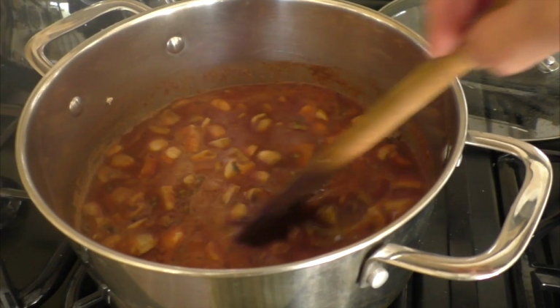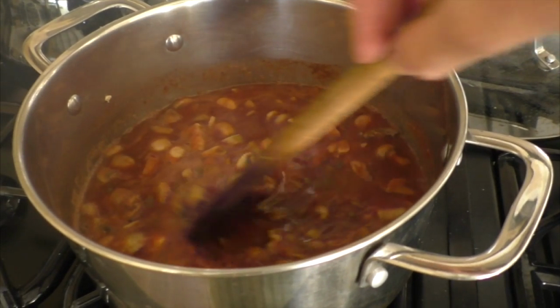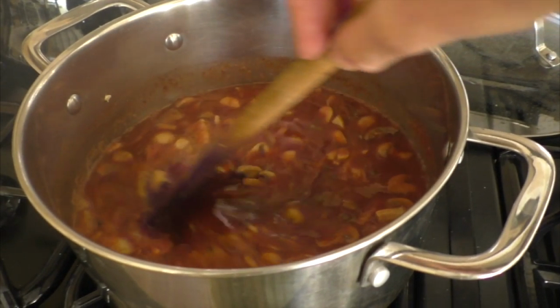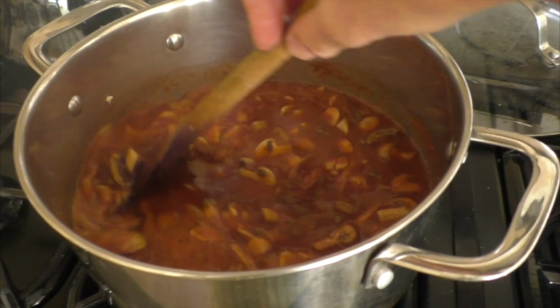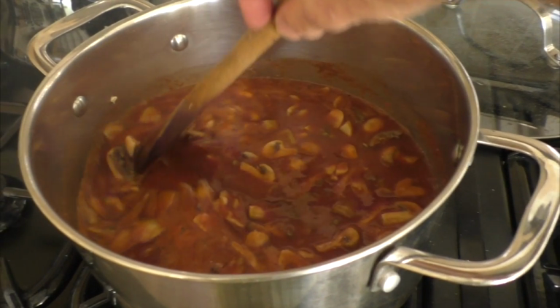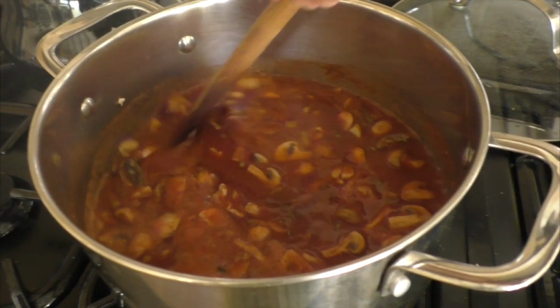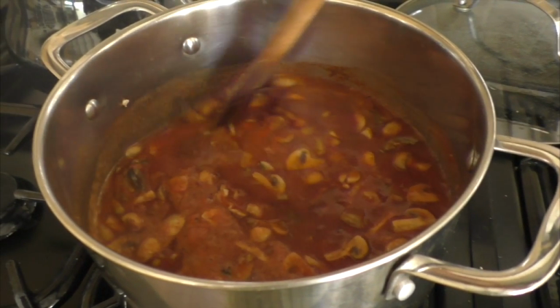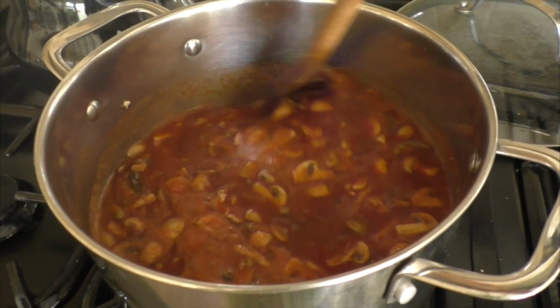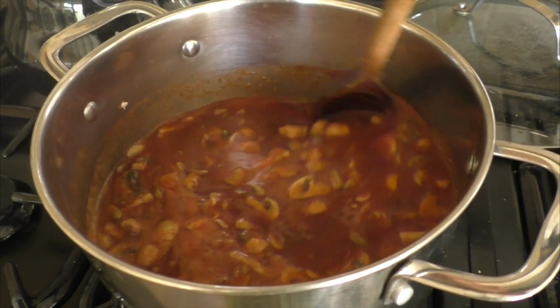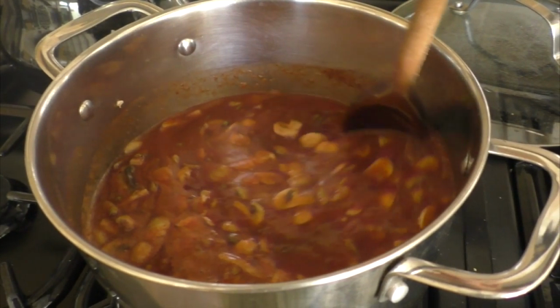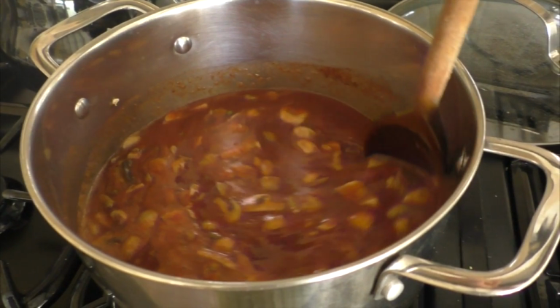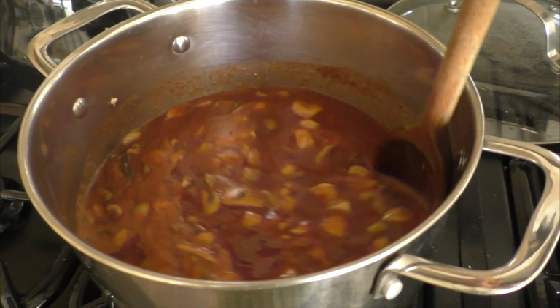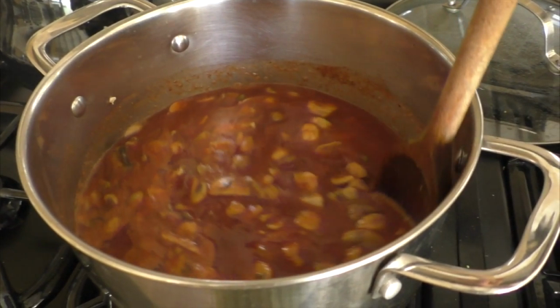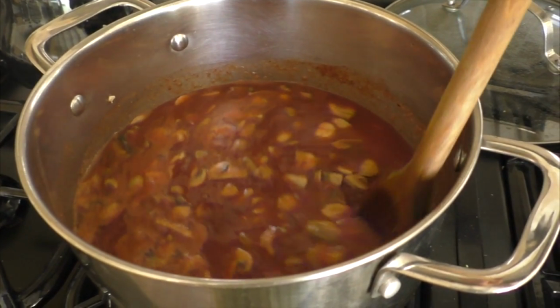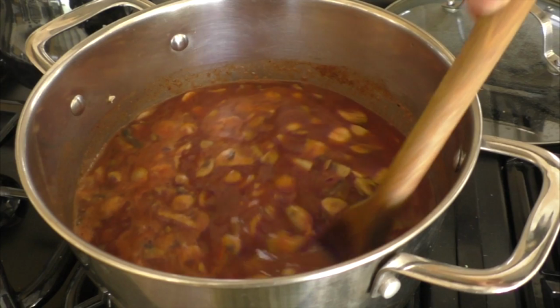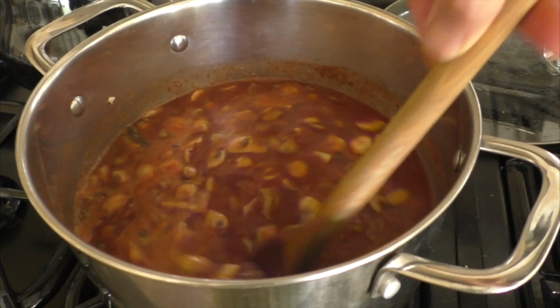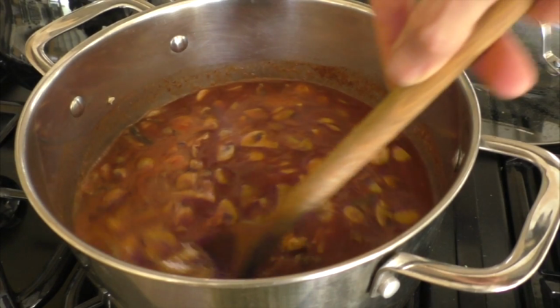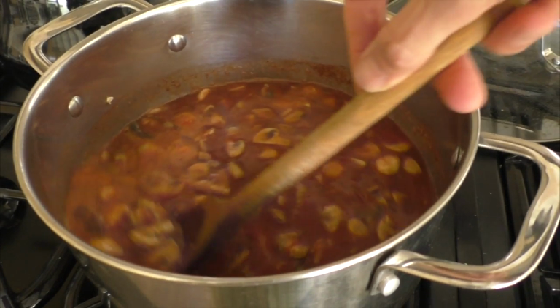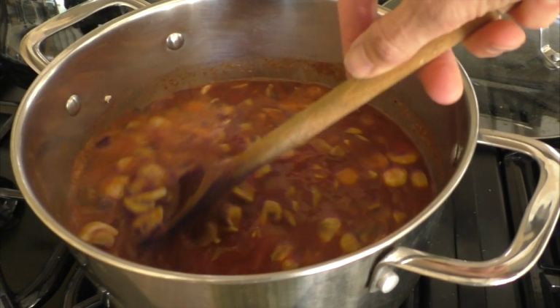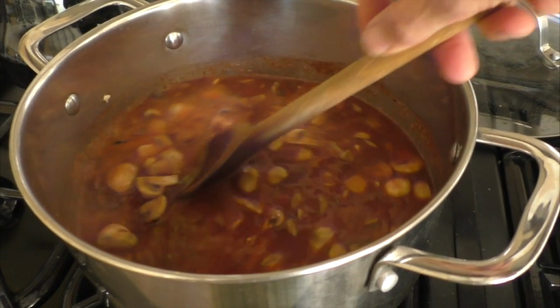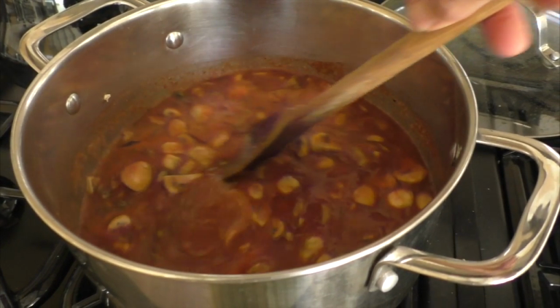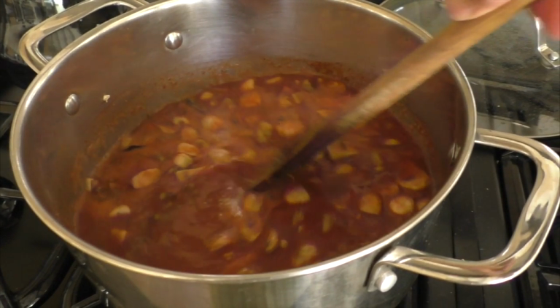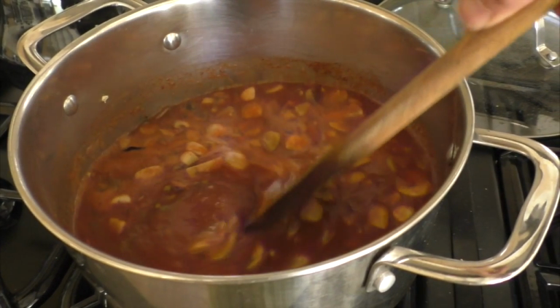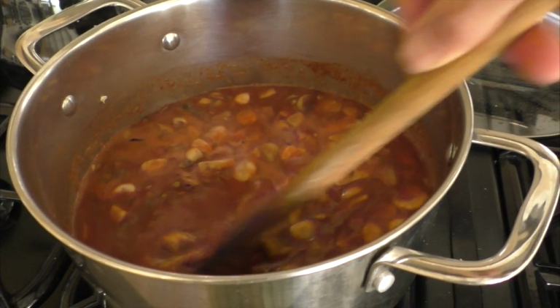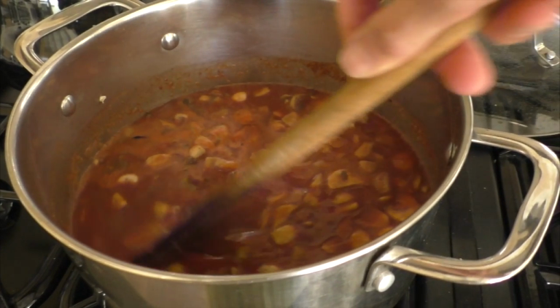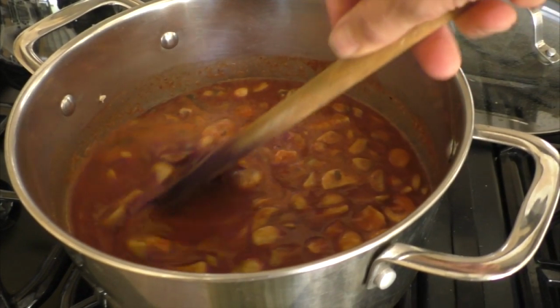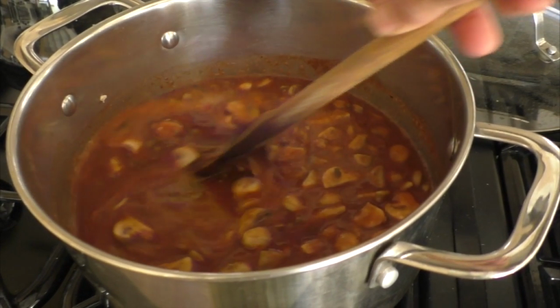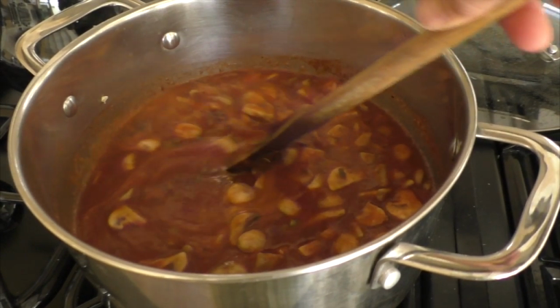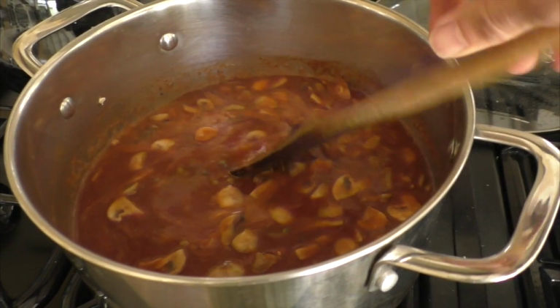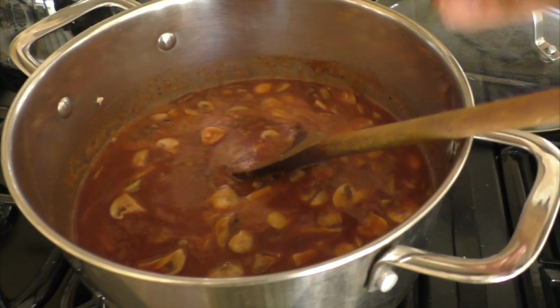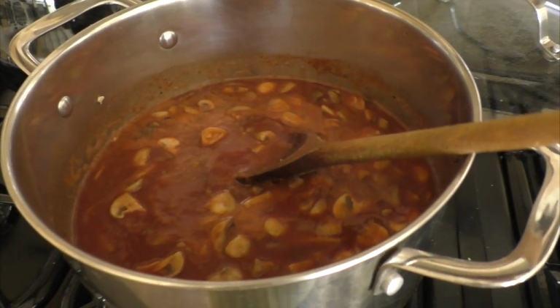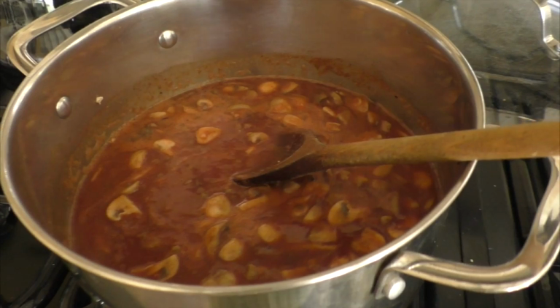Alternatively, you can cook it for 15 minutes, then turn it off and come back a few hours later — it may have absorbed all the liquid and done its divine alchemy by that stage.